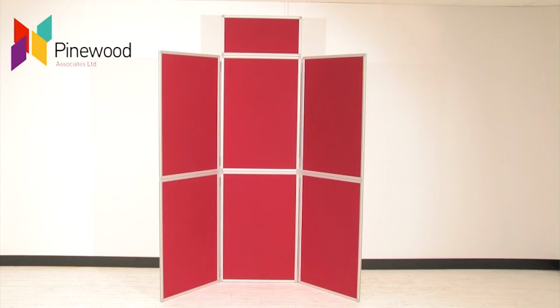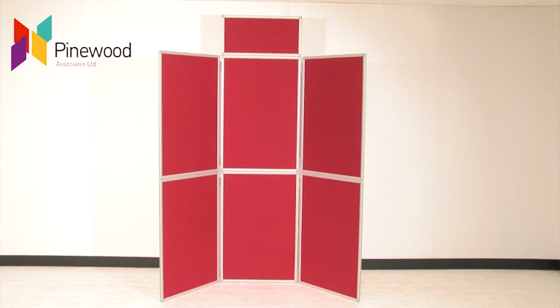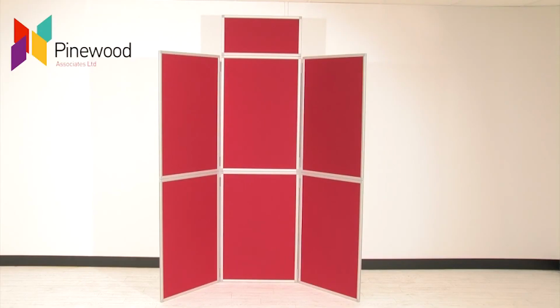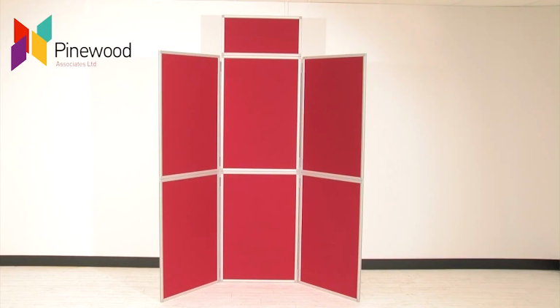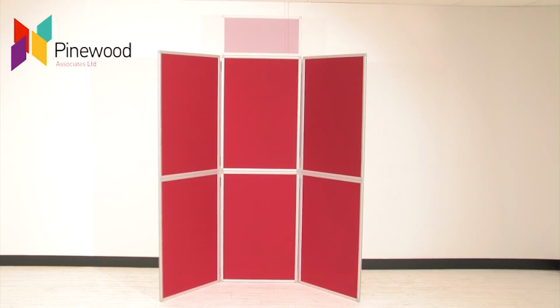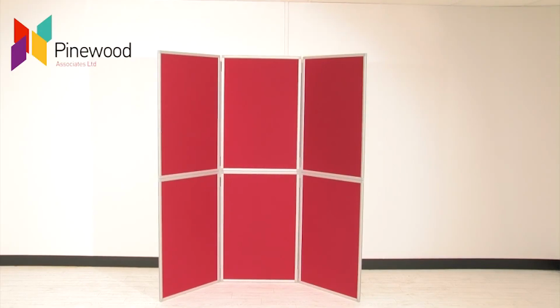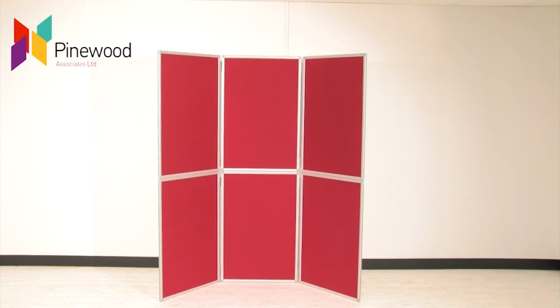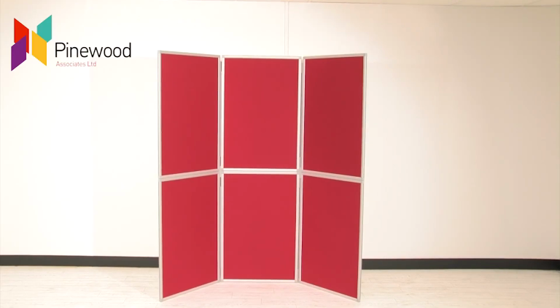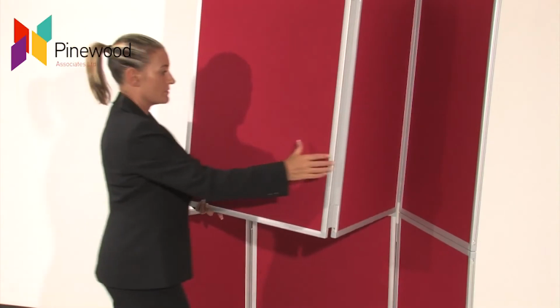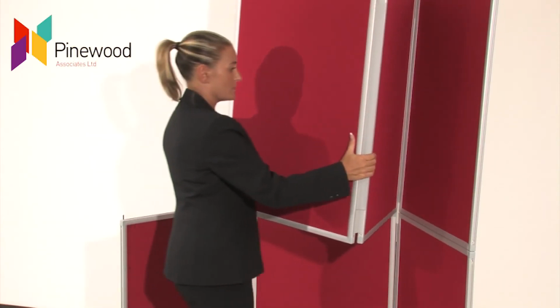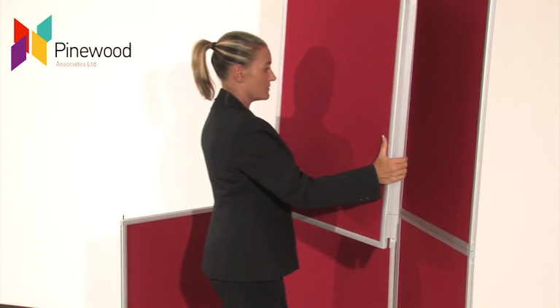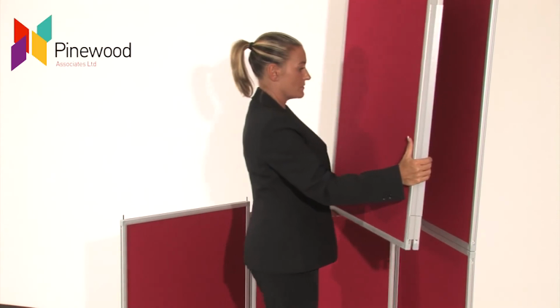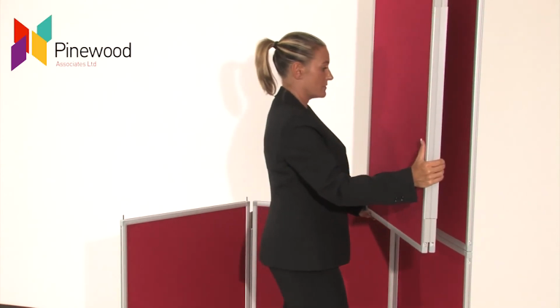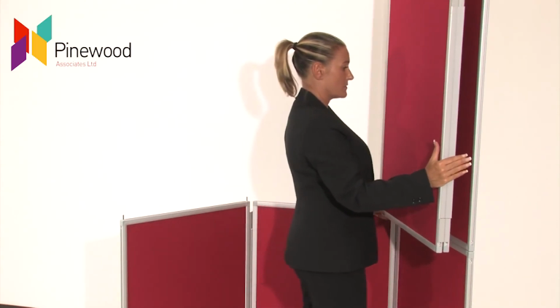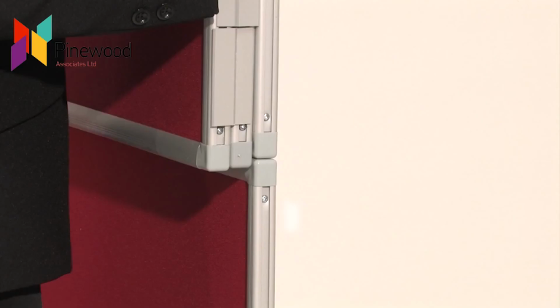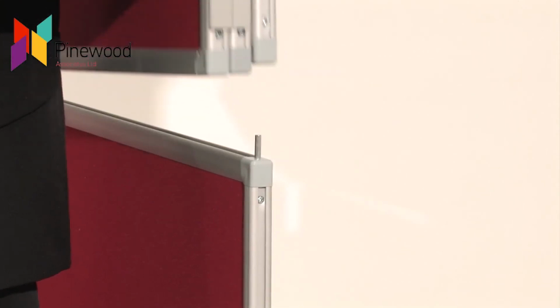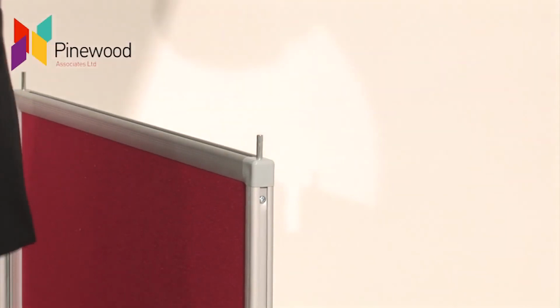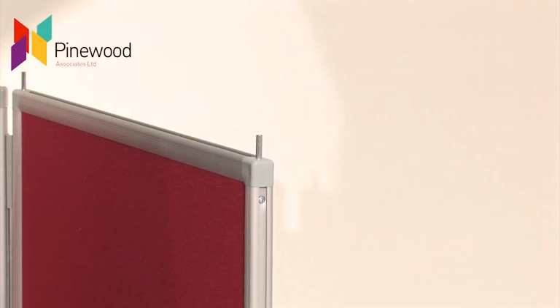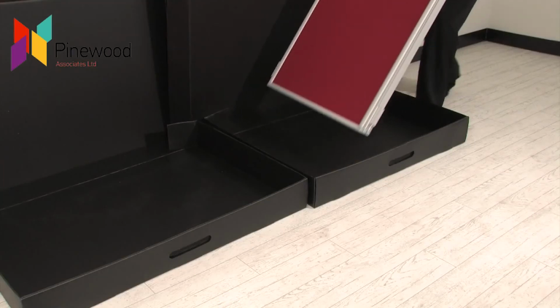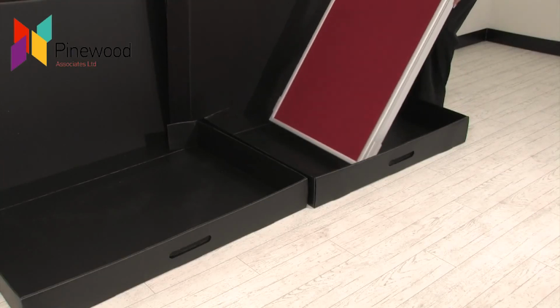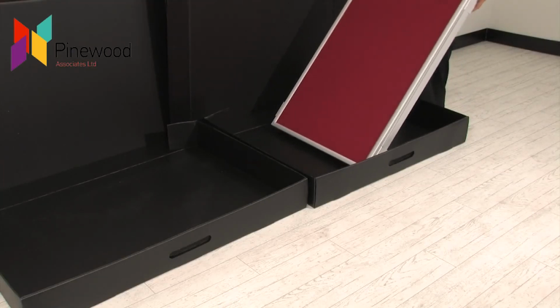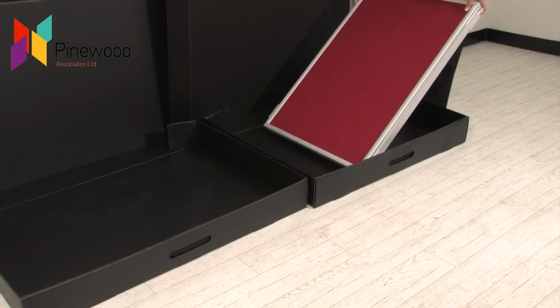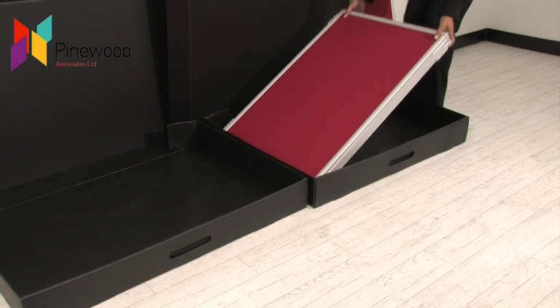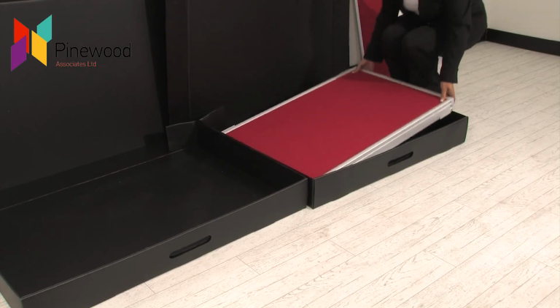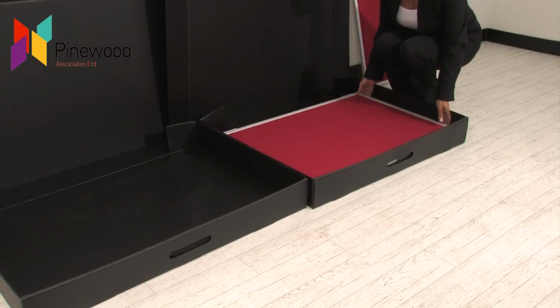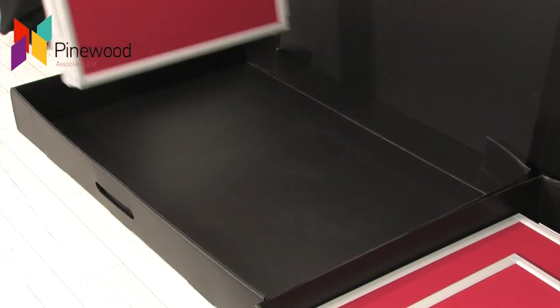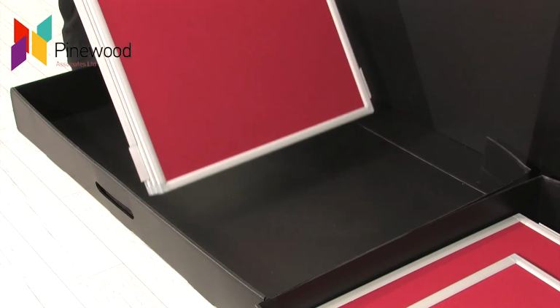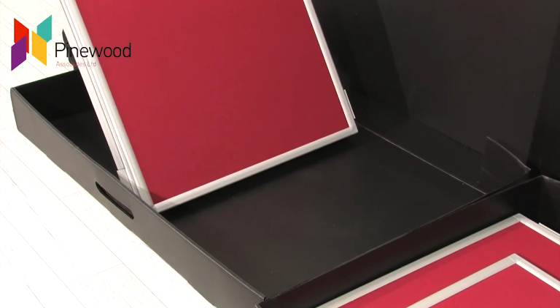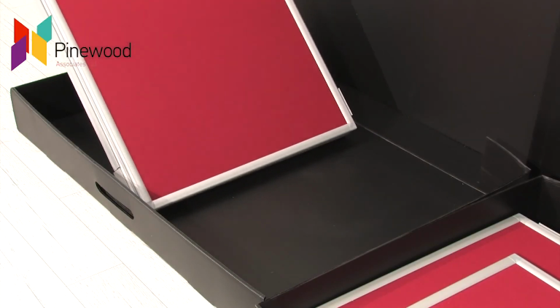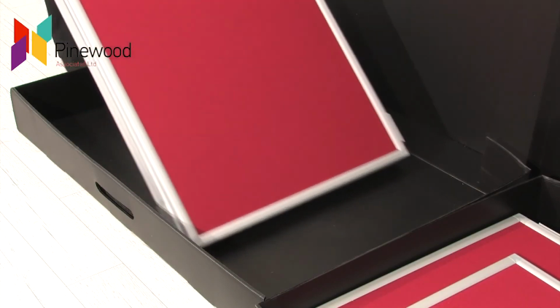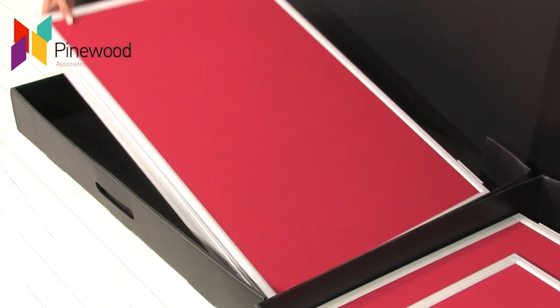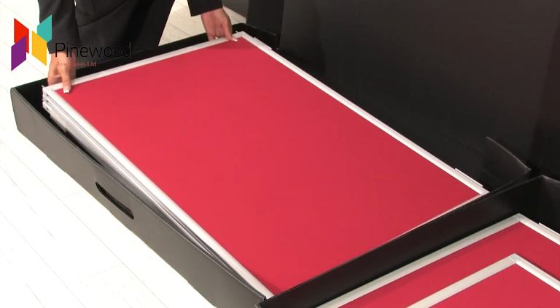To dismantle the display stand, remove the header panel. Lift the top panels from the base panels and place them in a carry case. Then fold the base panels and lay them into the second case.